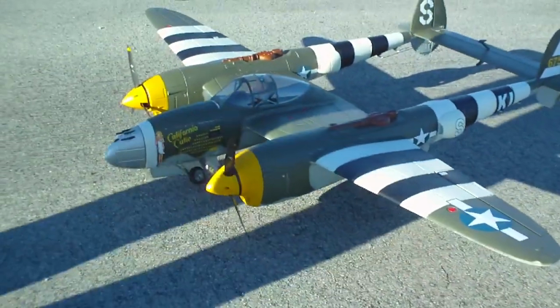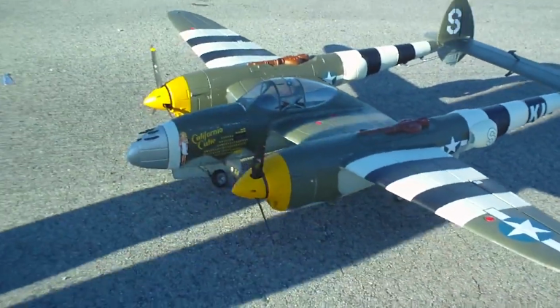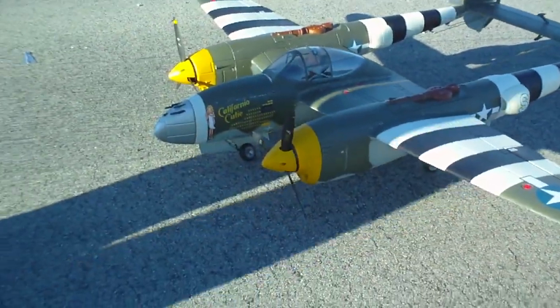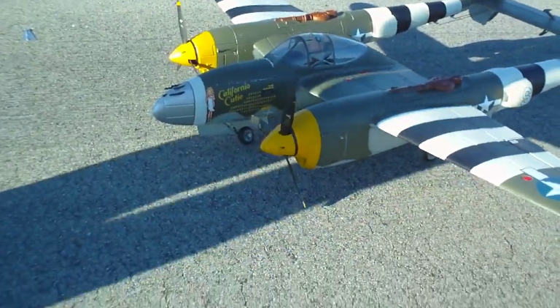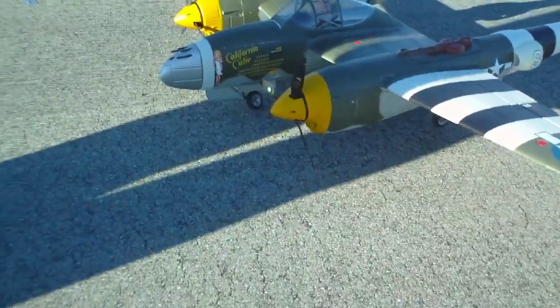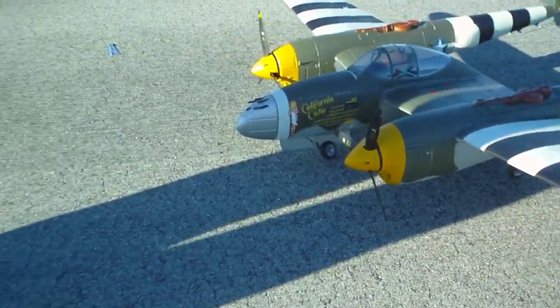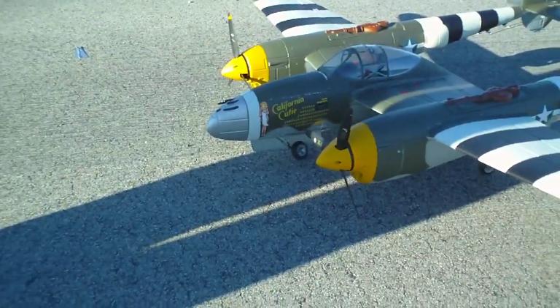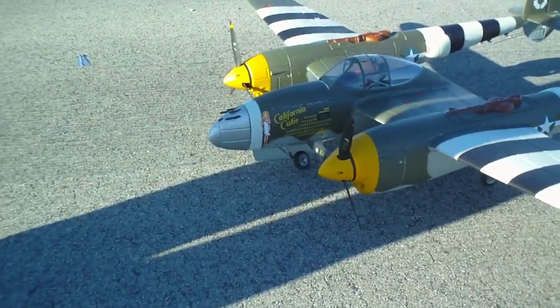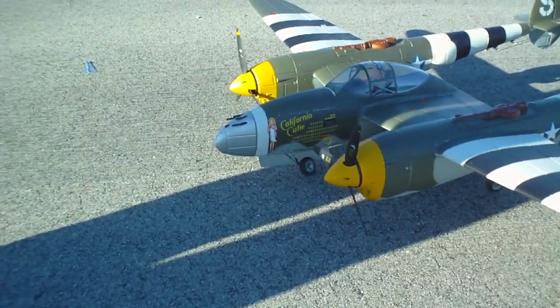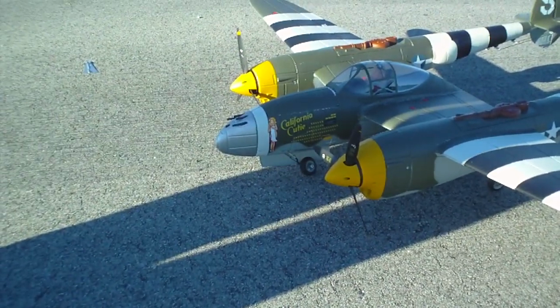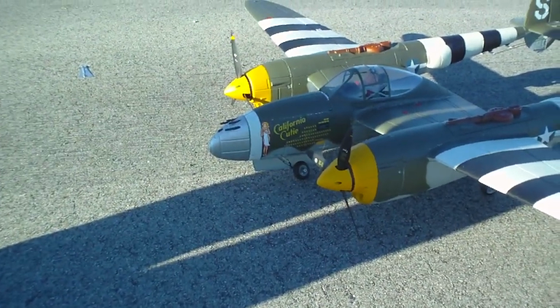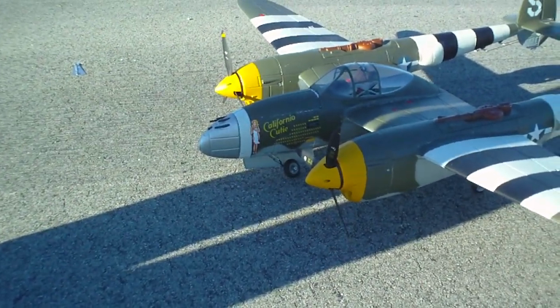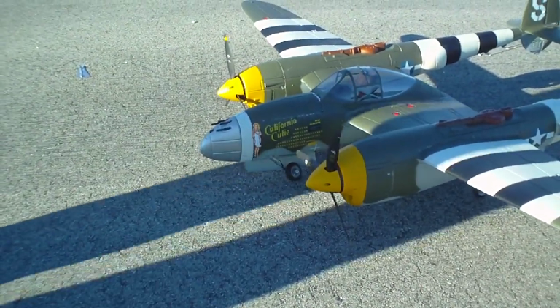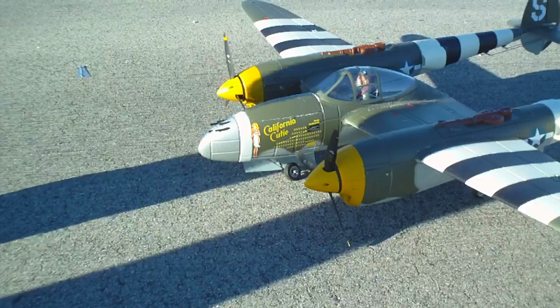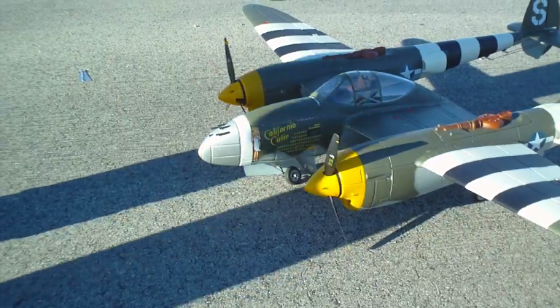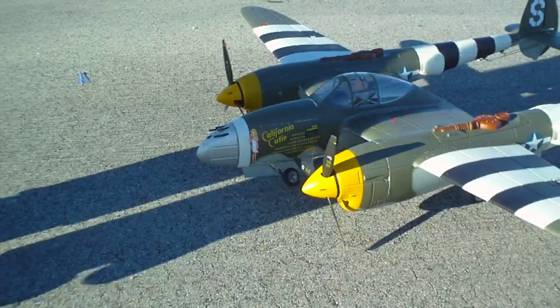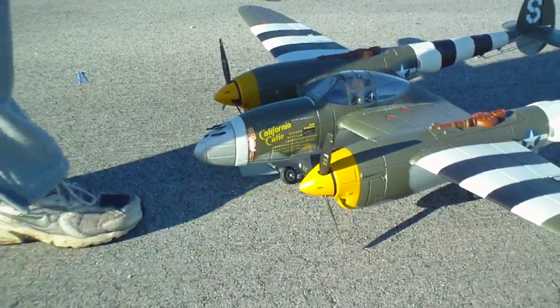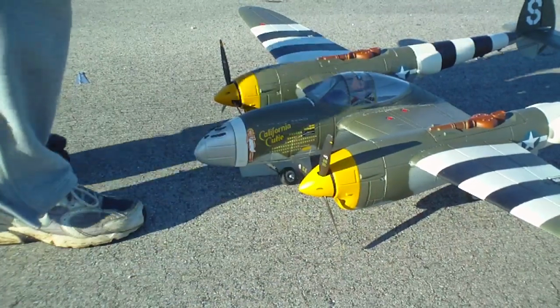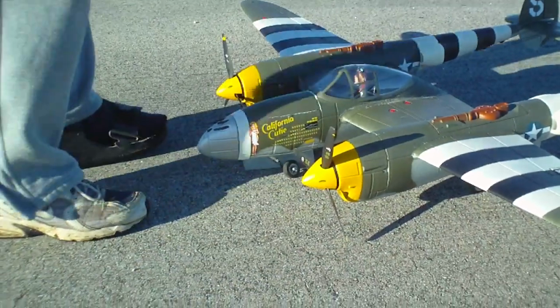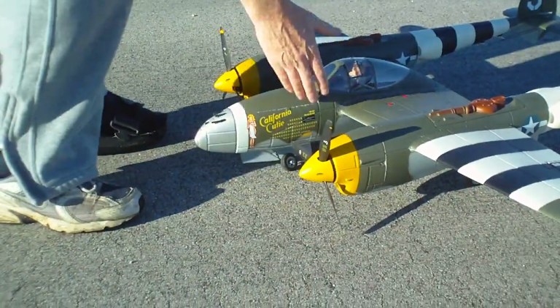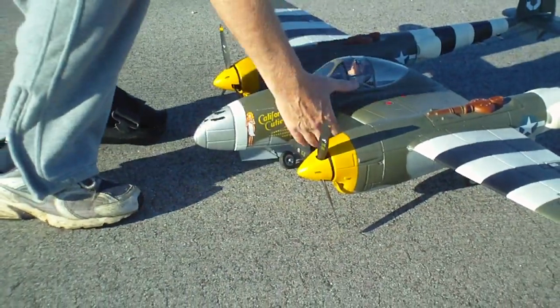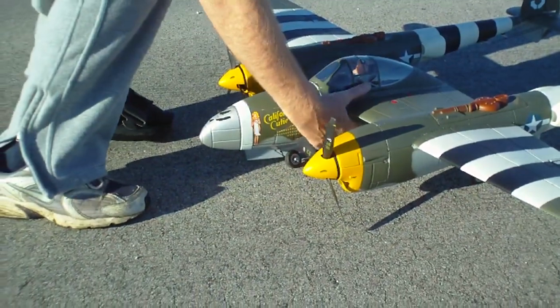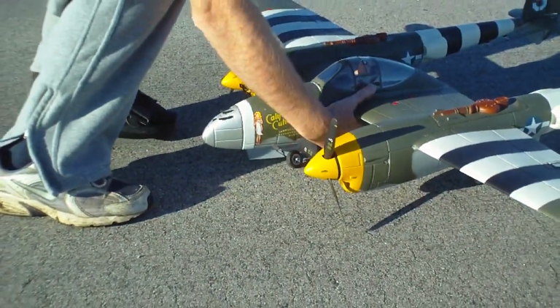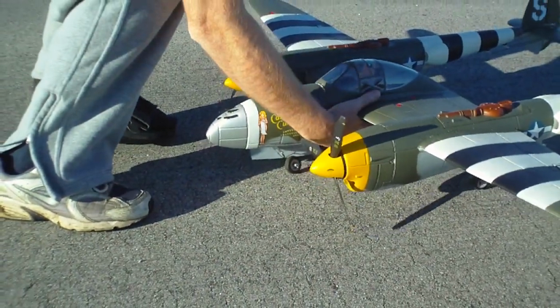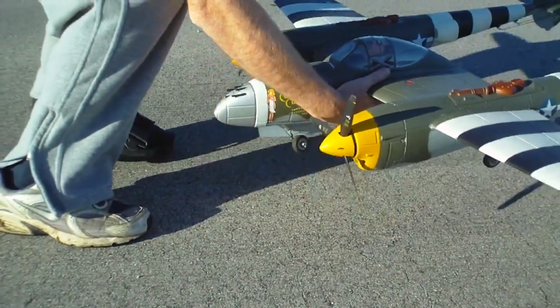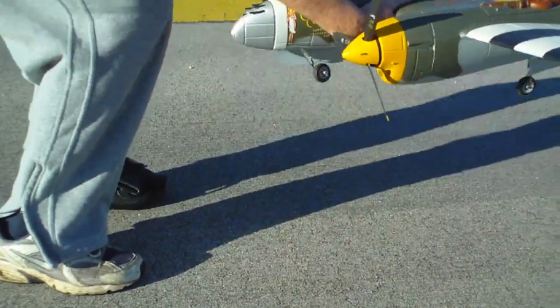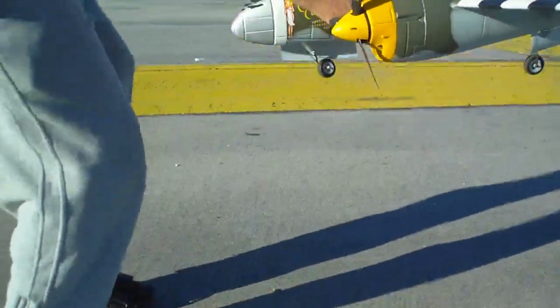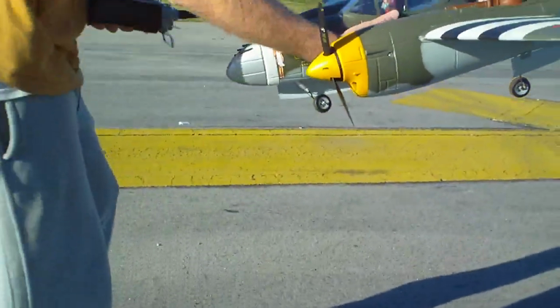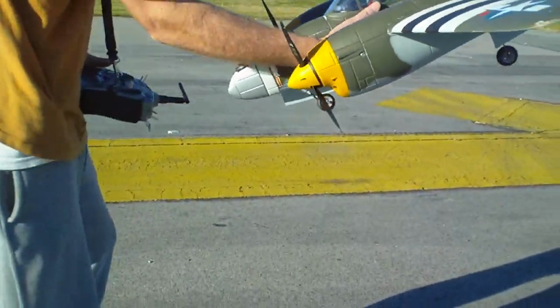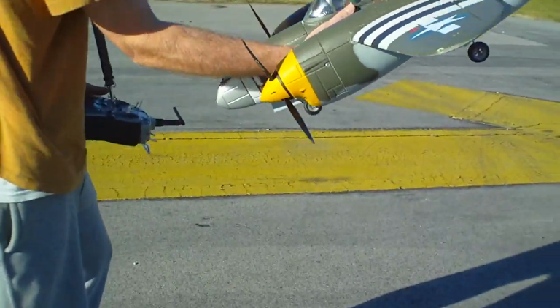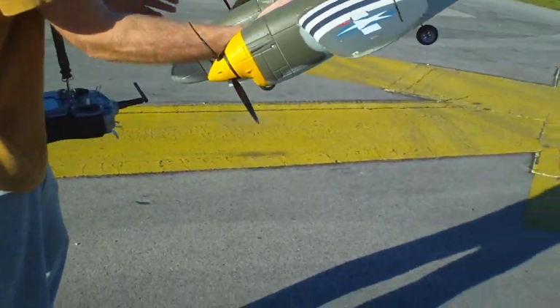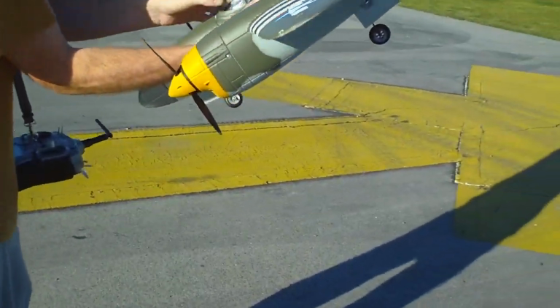That's an ugly looking nose gear right there. Let's check it out. This is from Jim Christopherson's landing.